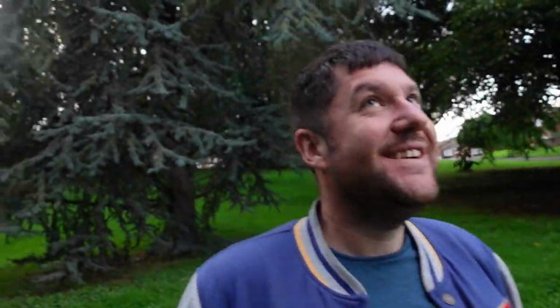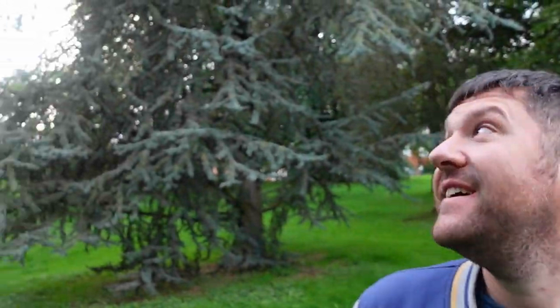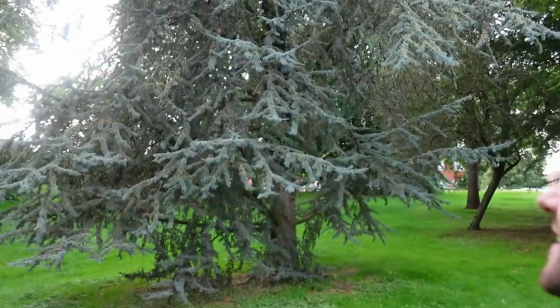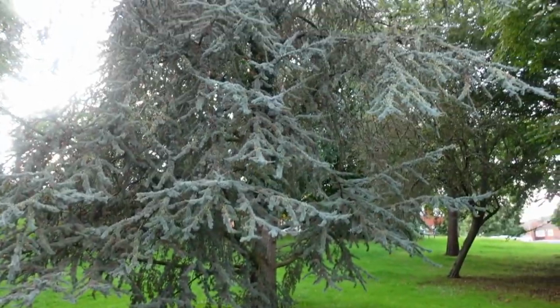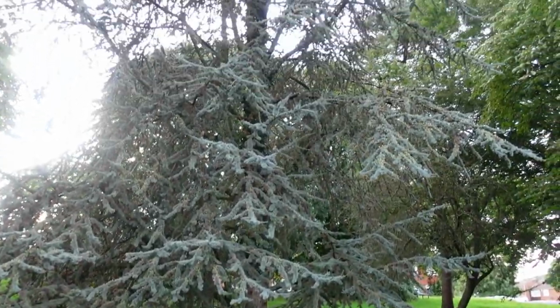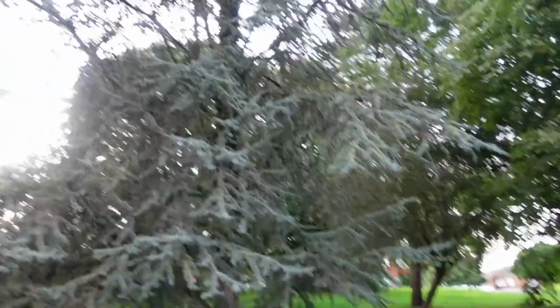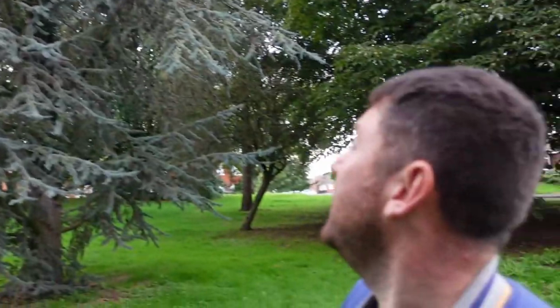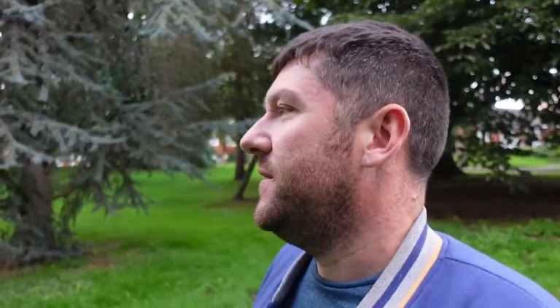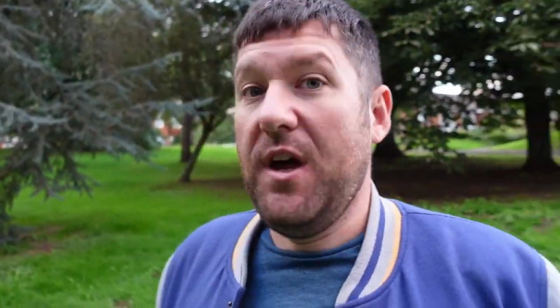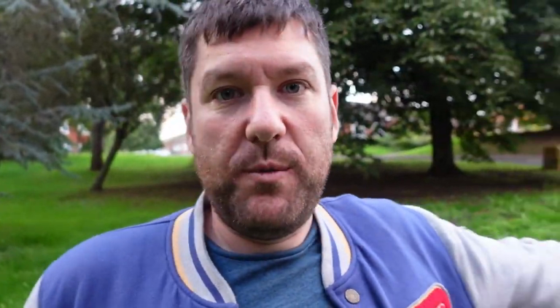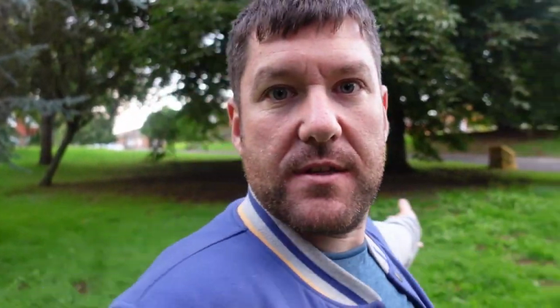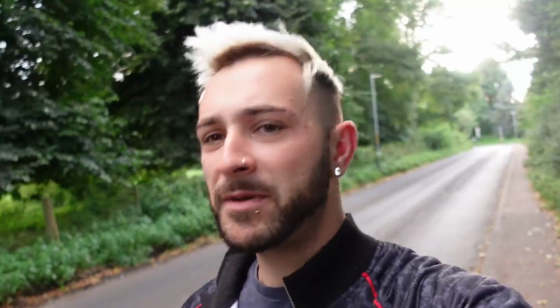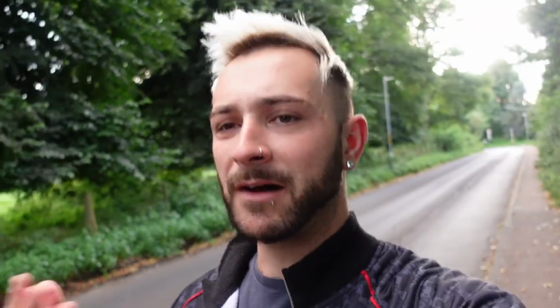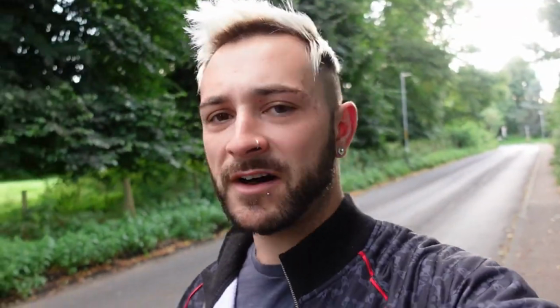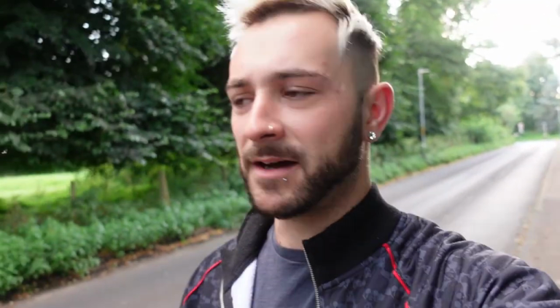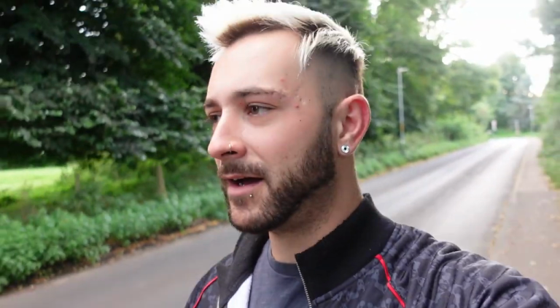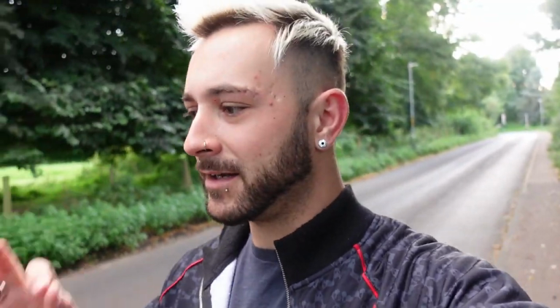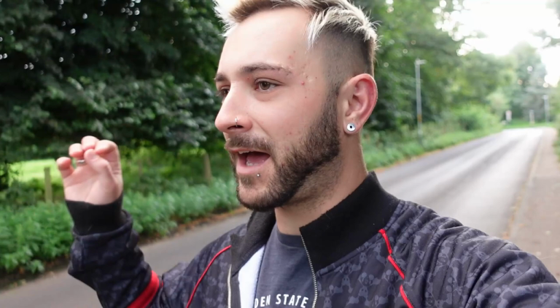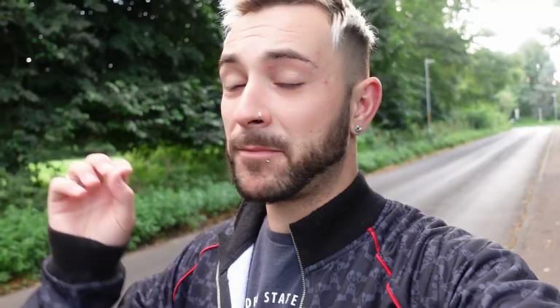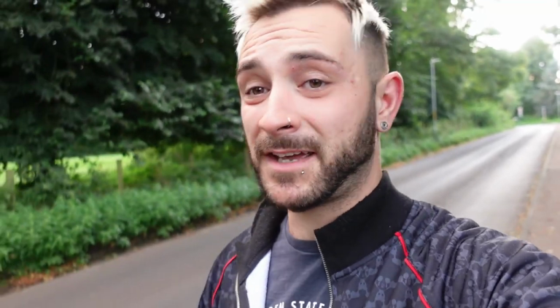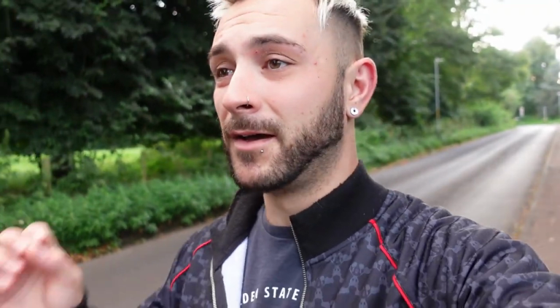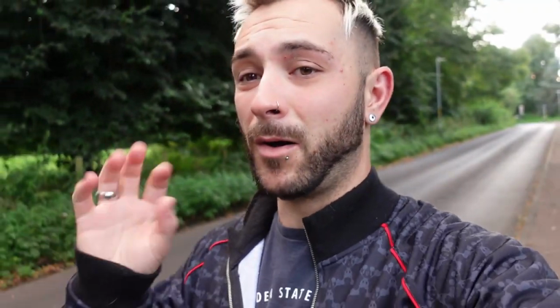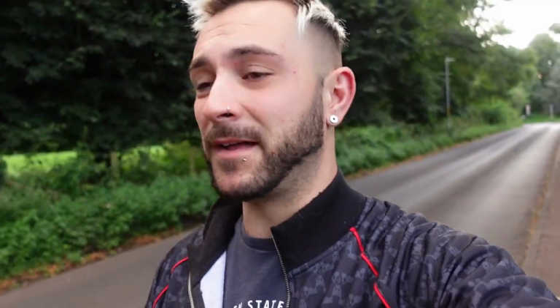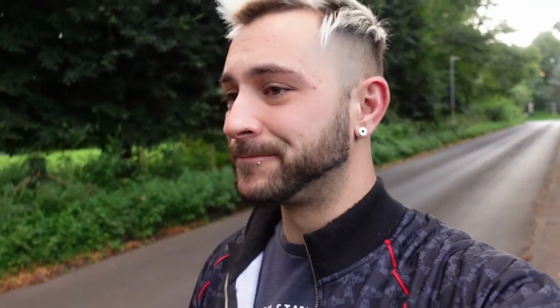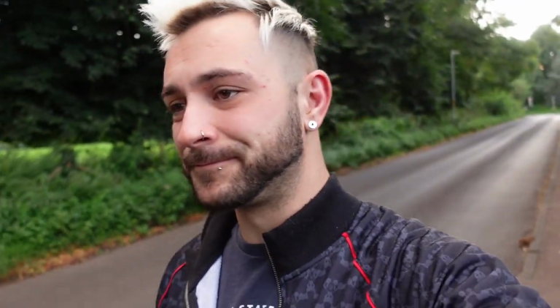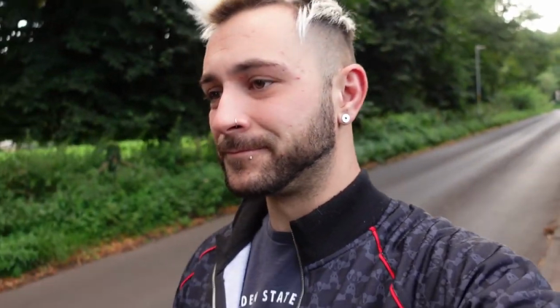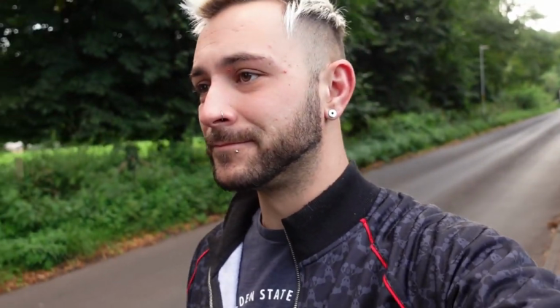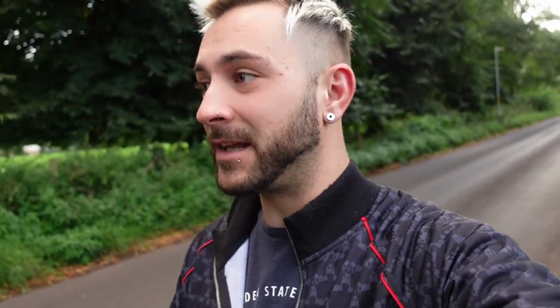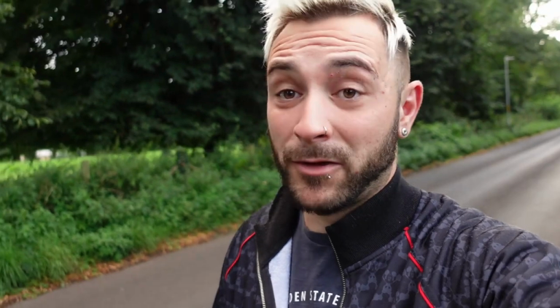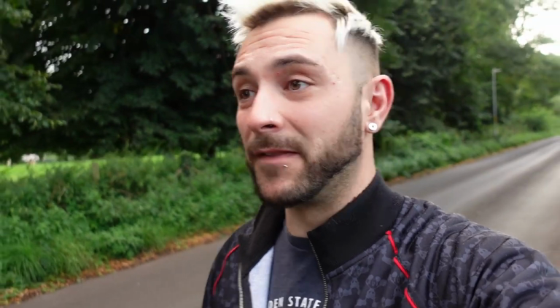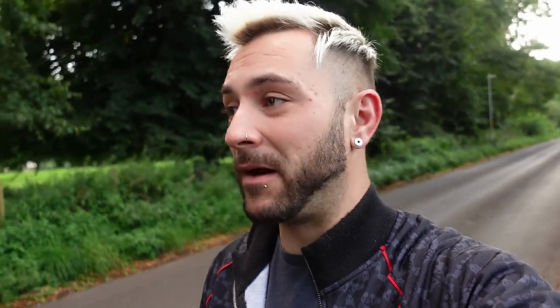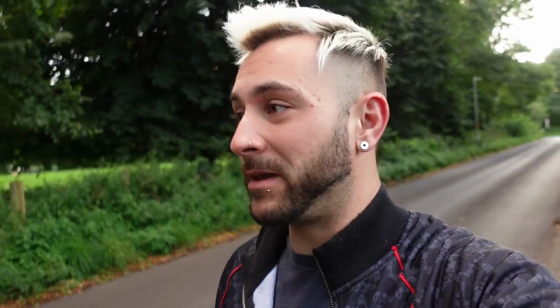Oh look at that tree - I like that tree. So we've been here for about 45 minutes now and I could literally count the amount of people I've seen on both my hands. And nearly all of them were at the pub - that was about four people.